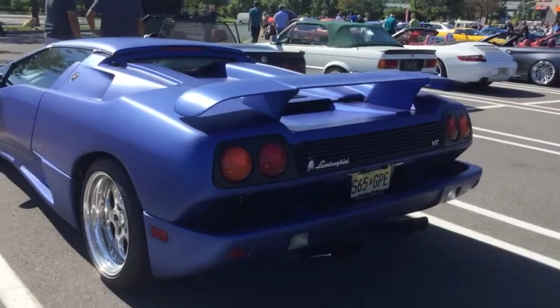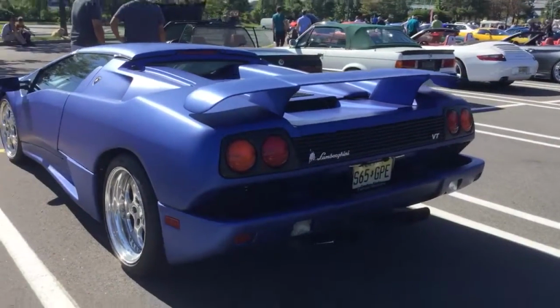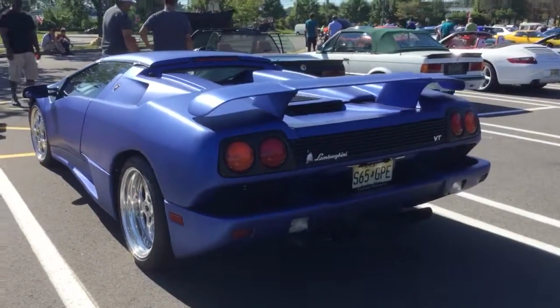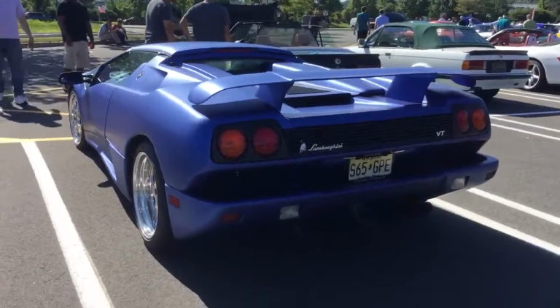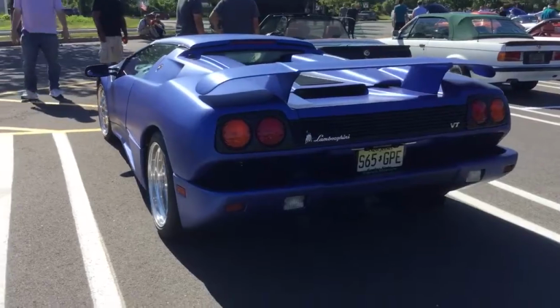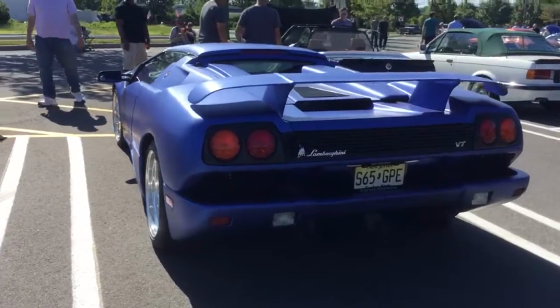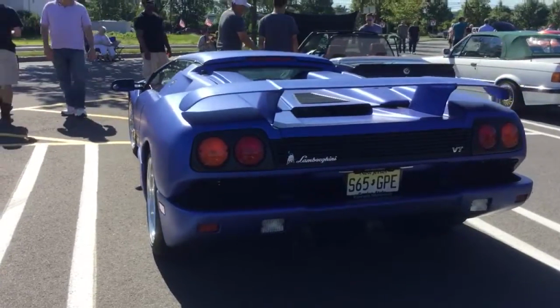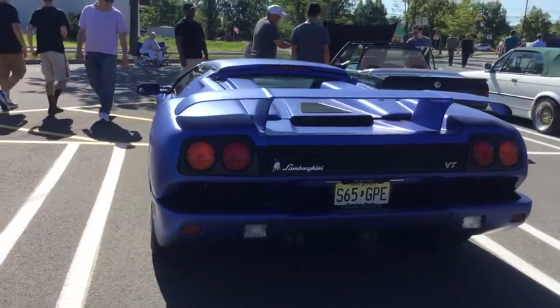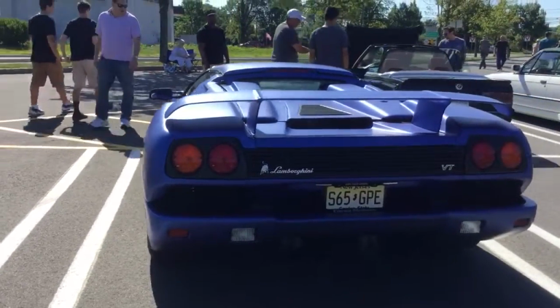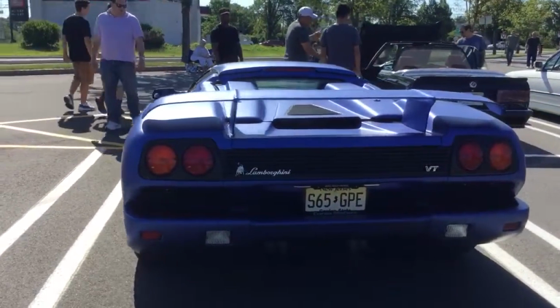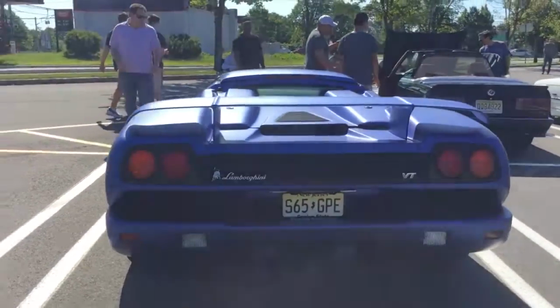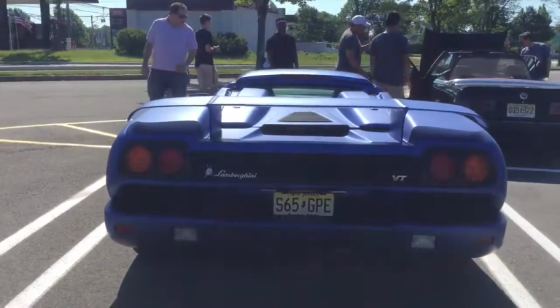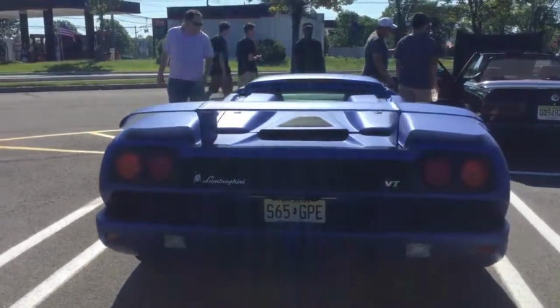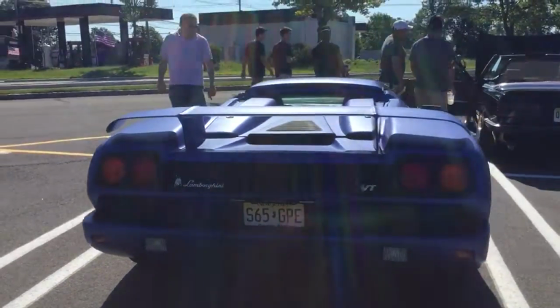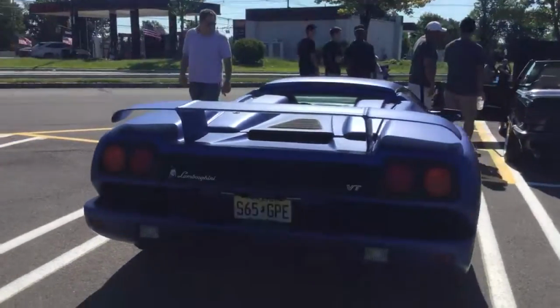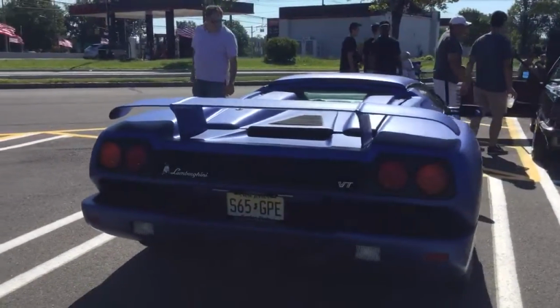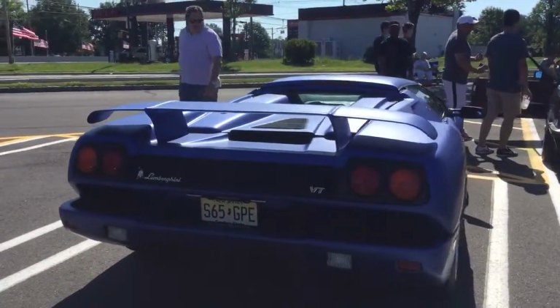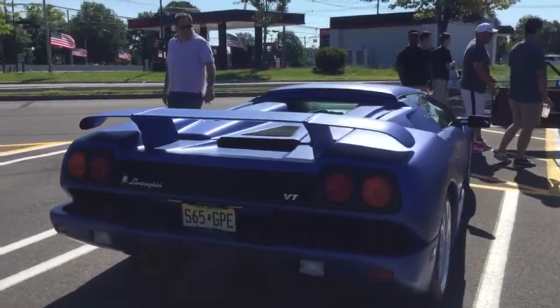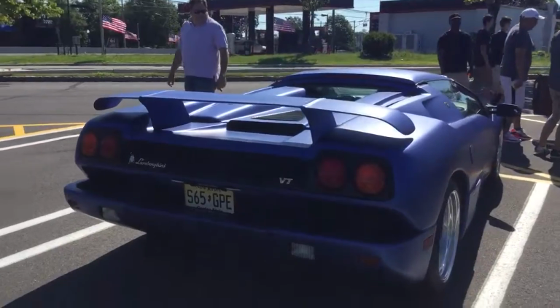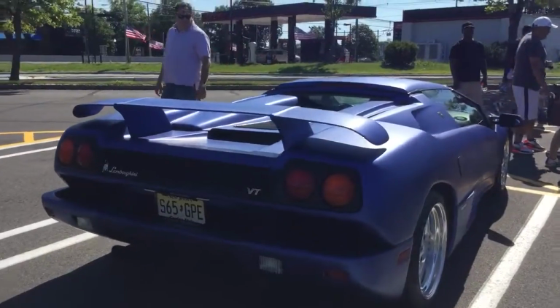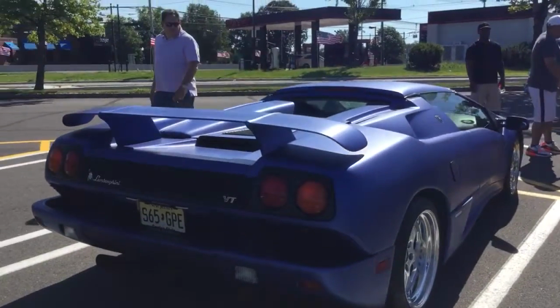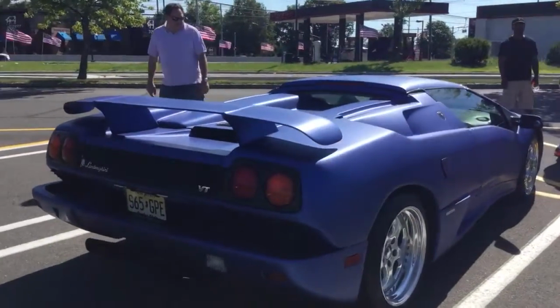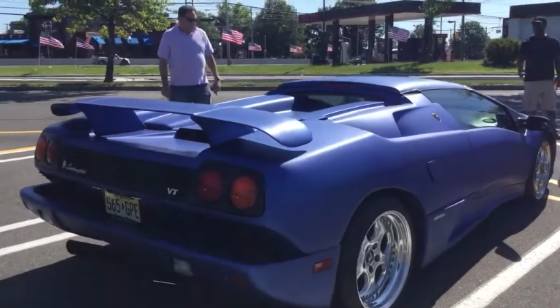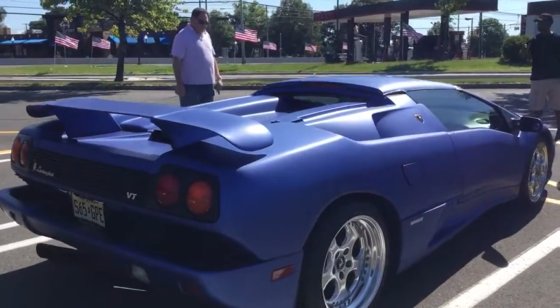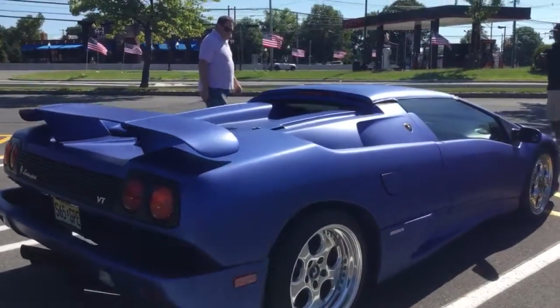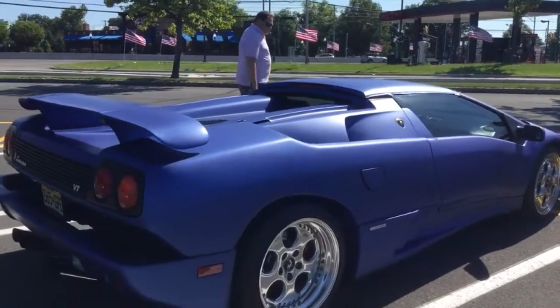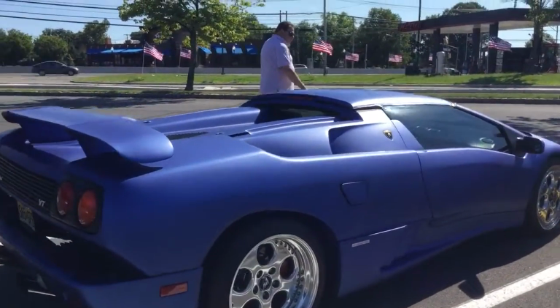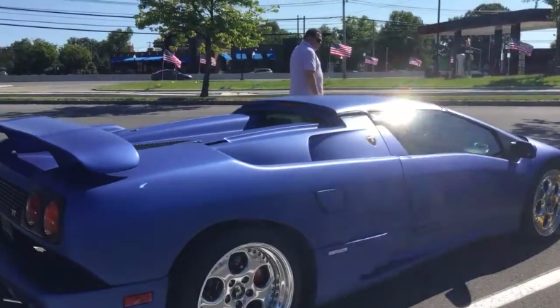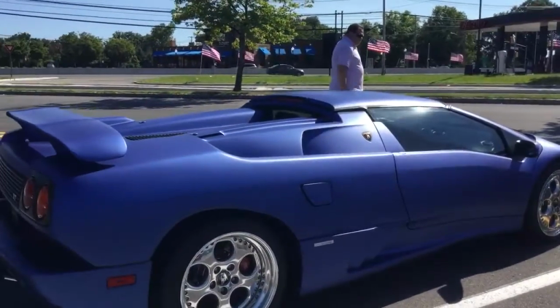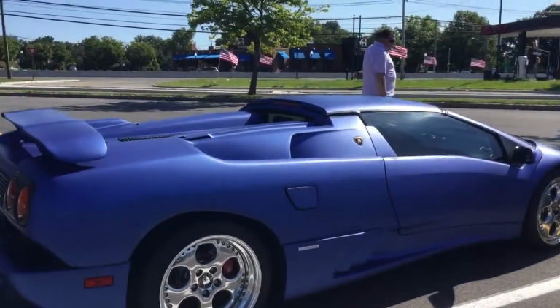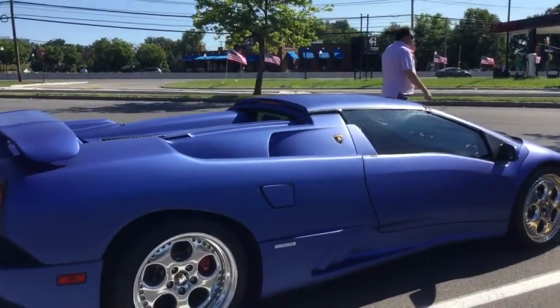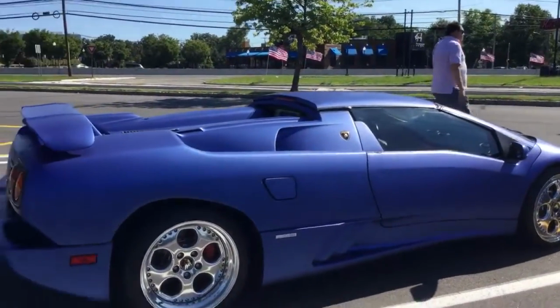Can't beat a Lamborghini V12 as far as sound goes. VT means all-wheel drive, and in this car you need it with that amount of power.